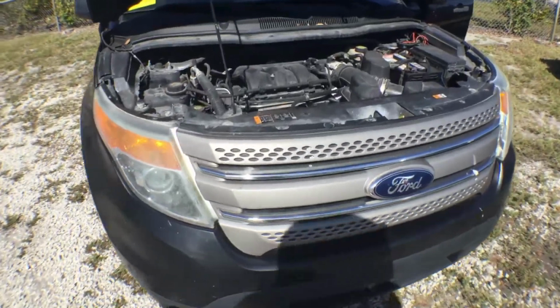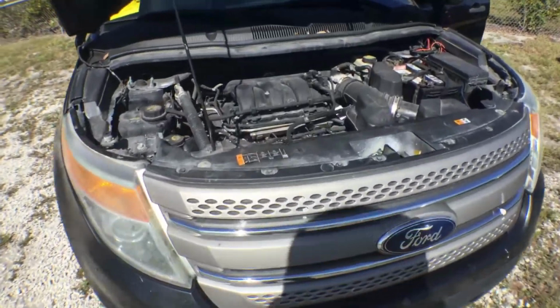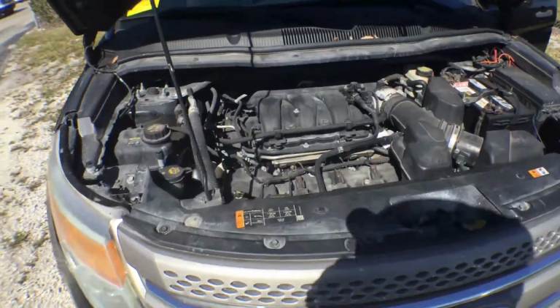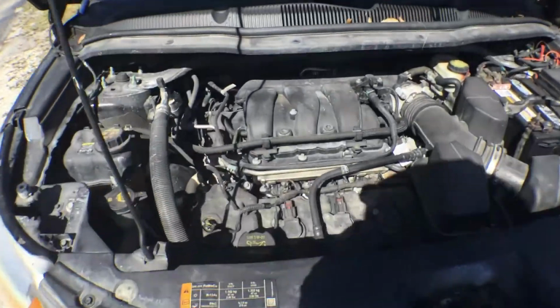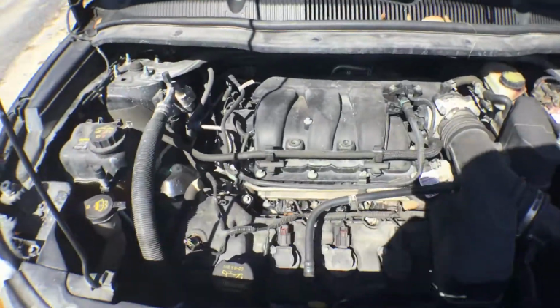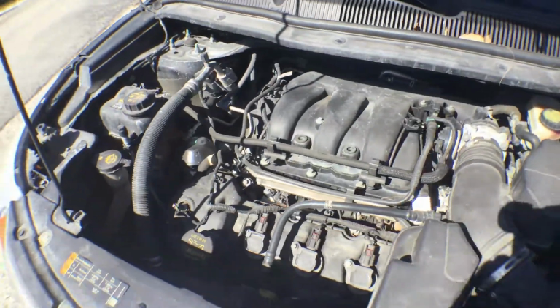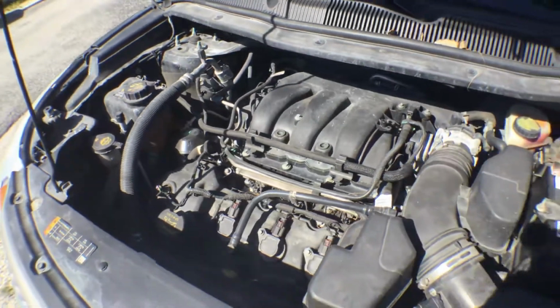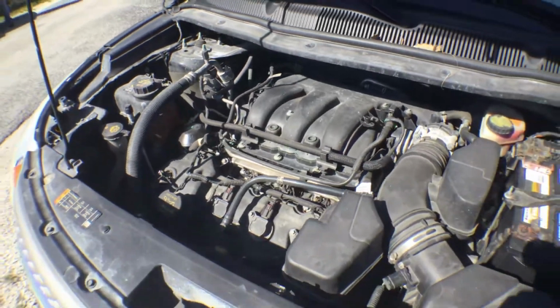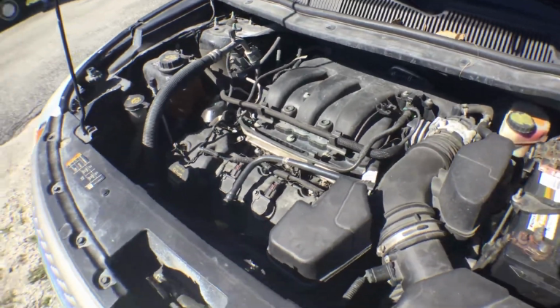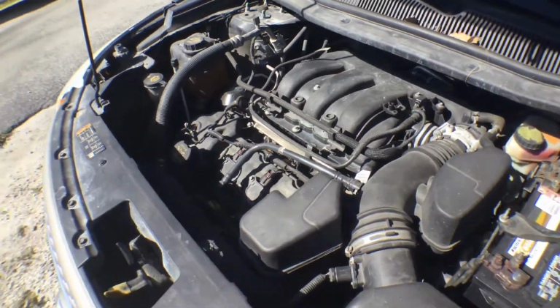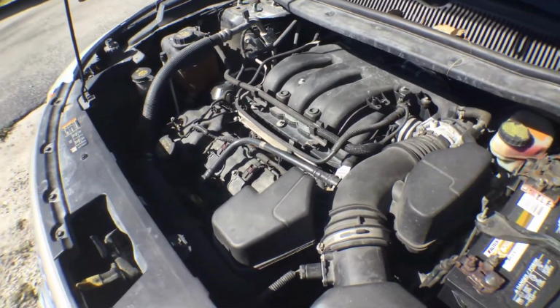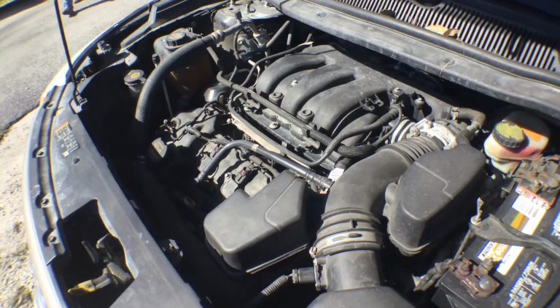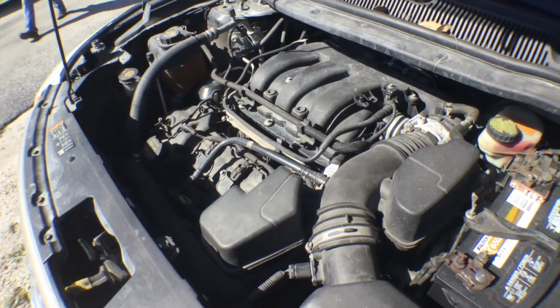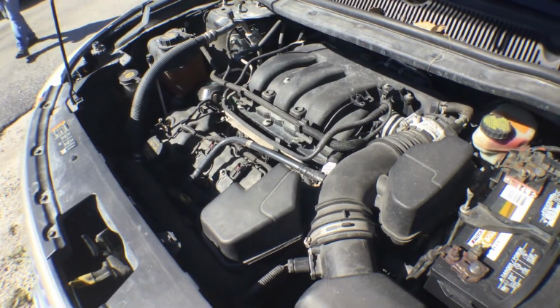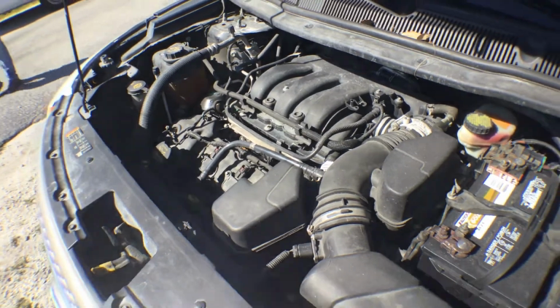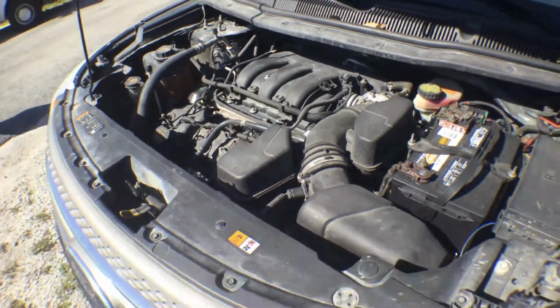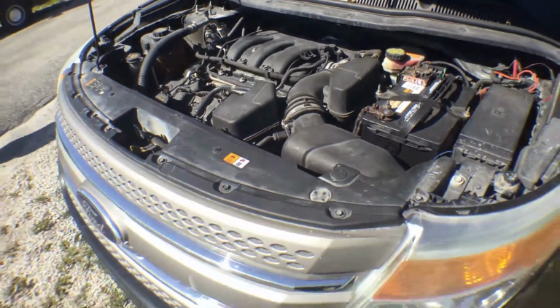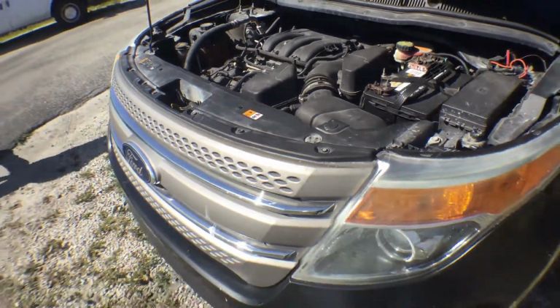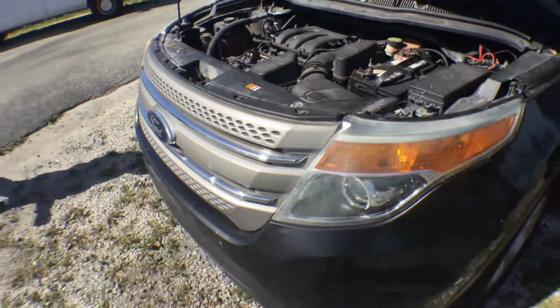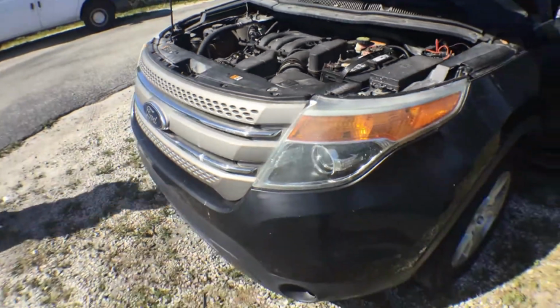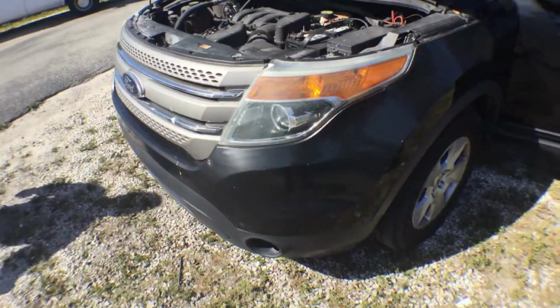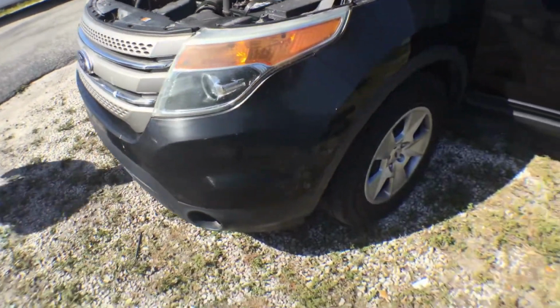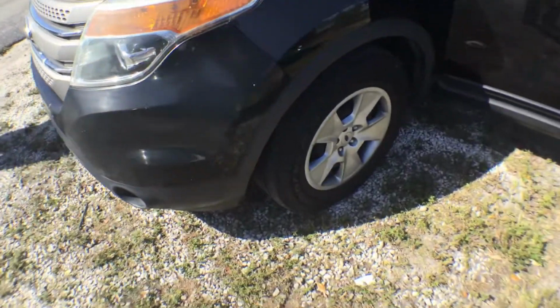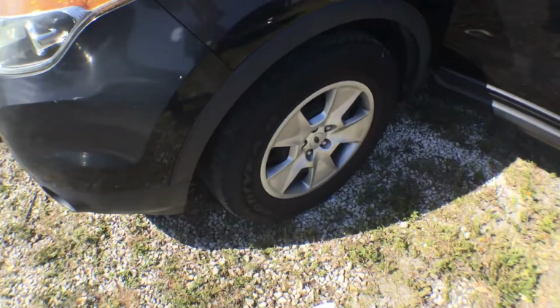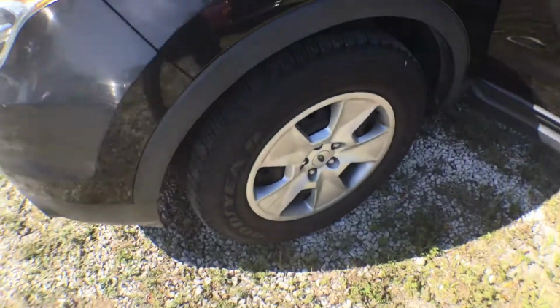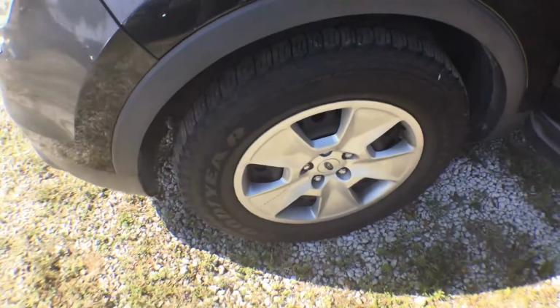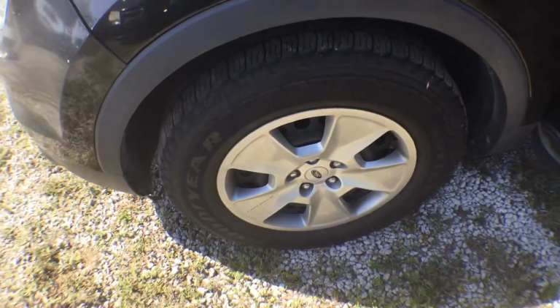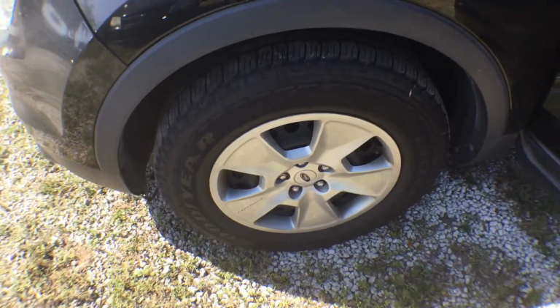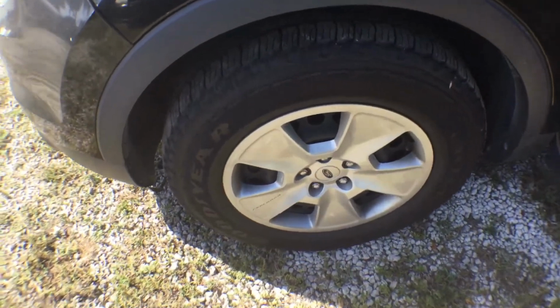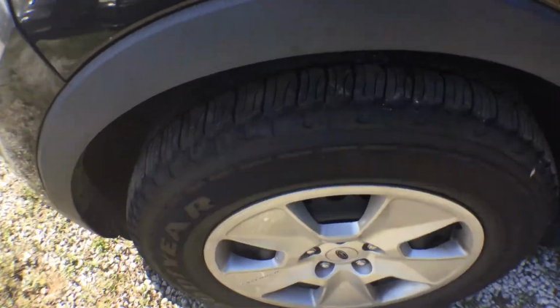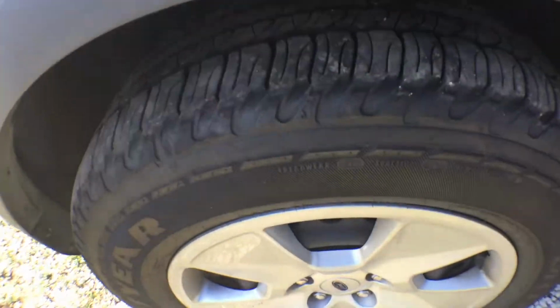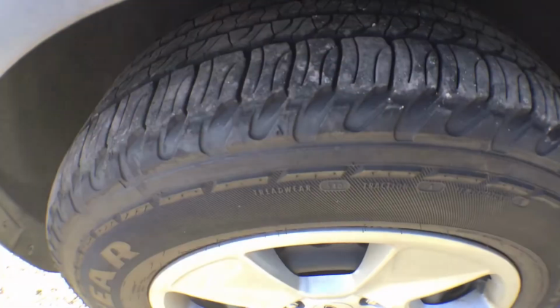Motor sounds good. It's a 3.5 liter, gasoline. It's got good tires and nice hubcaps — they look like mag wheels. Tires are really good.